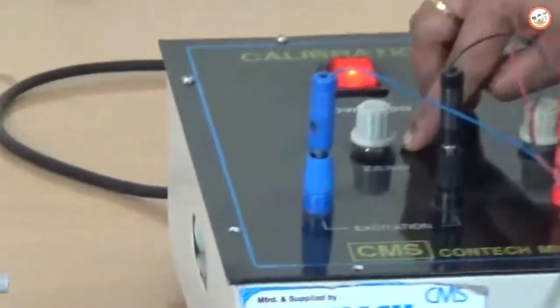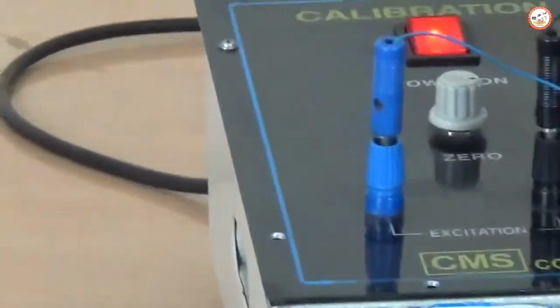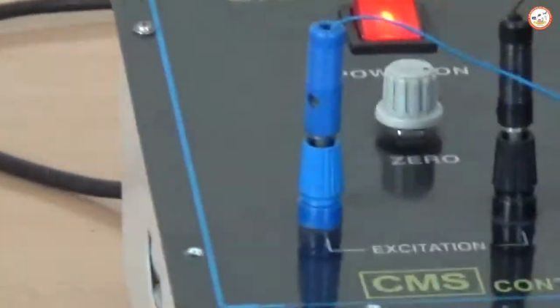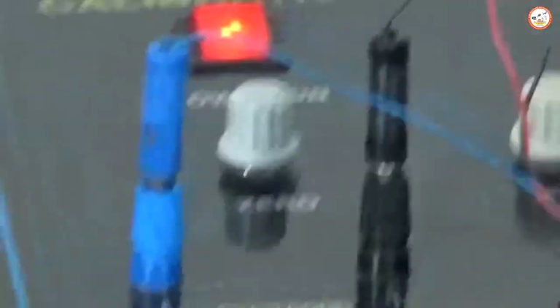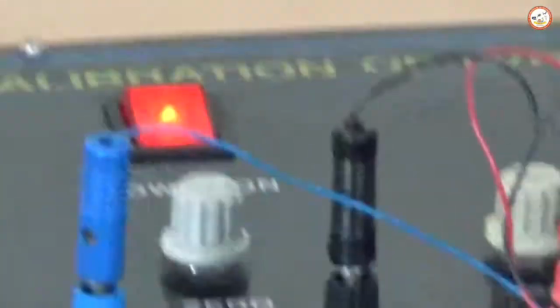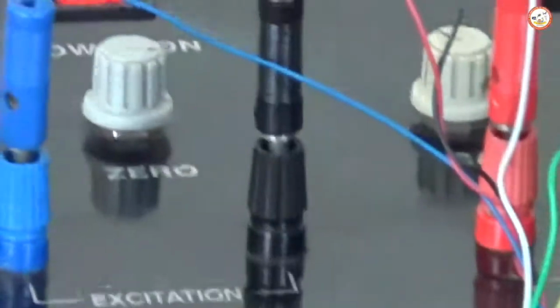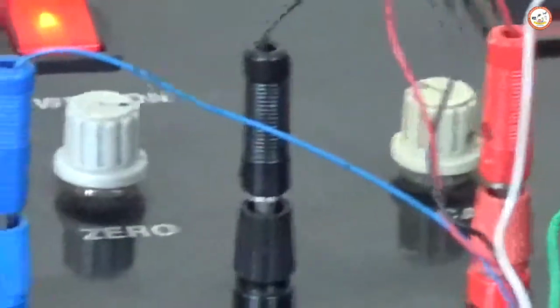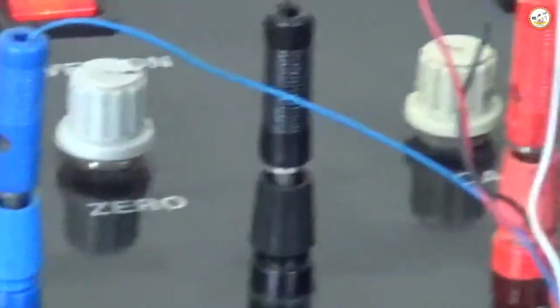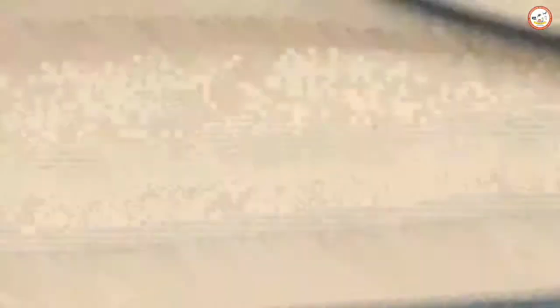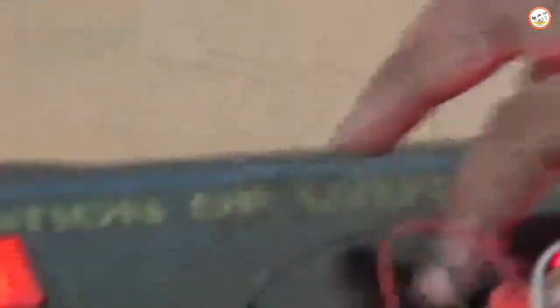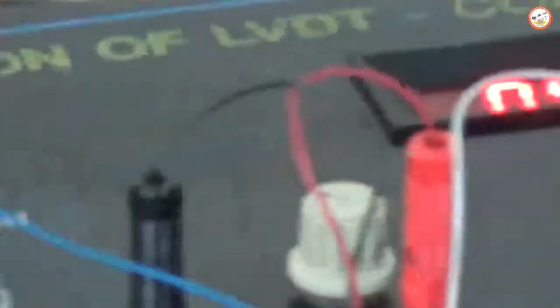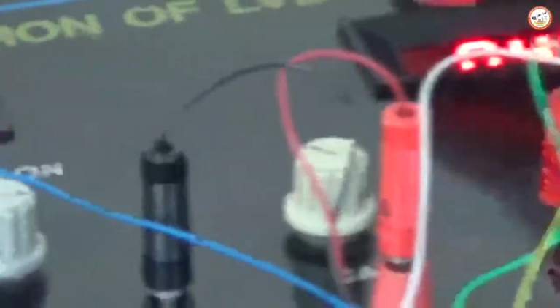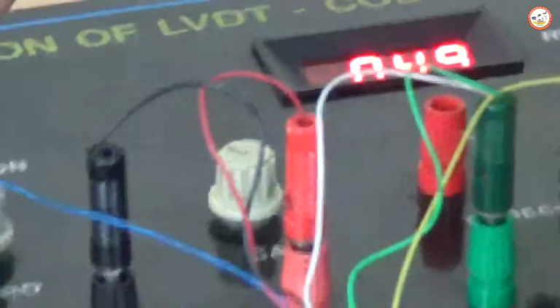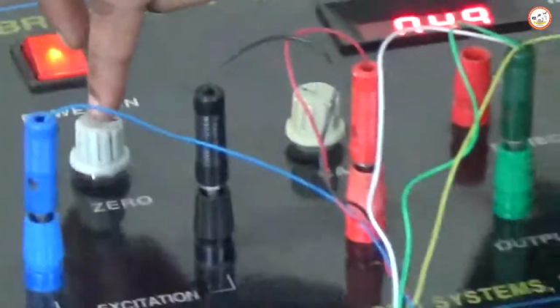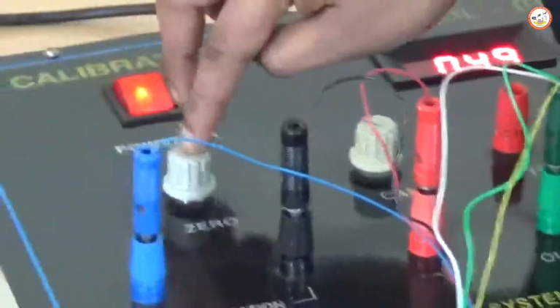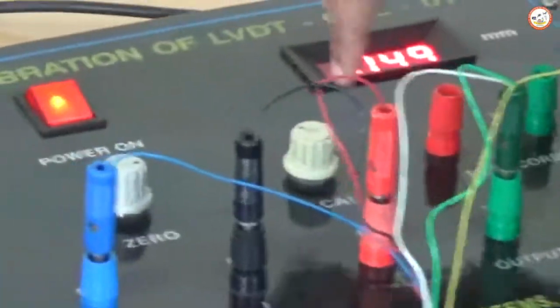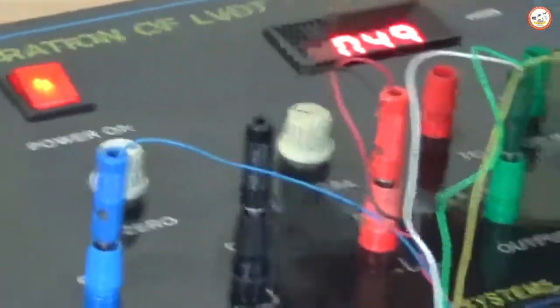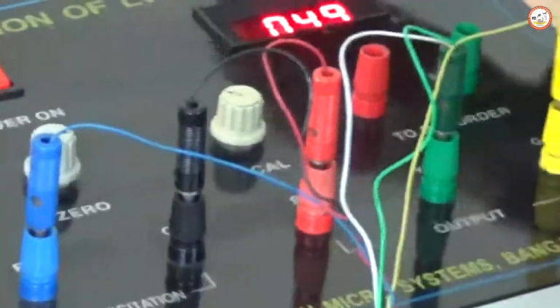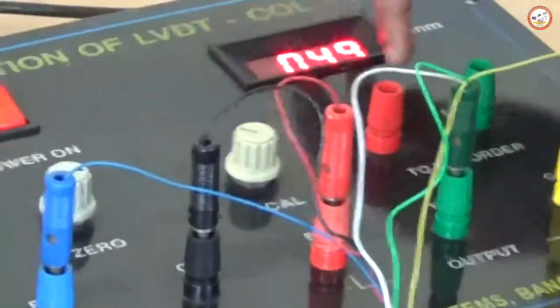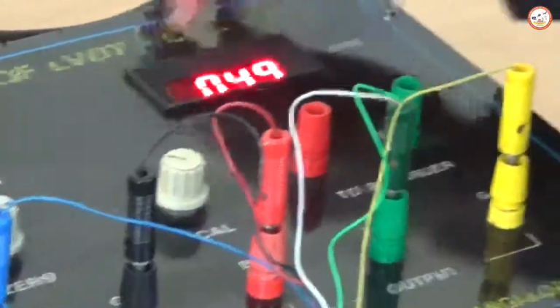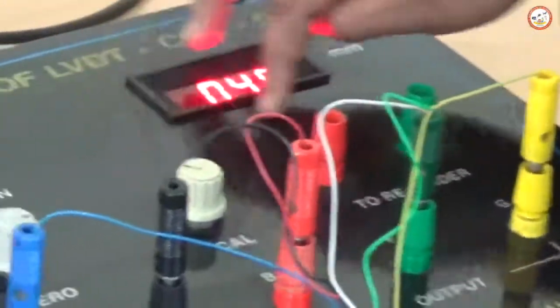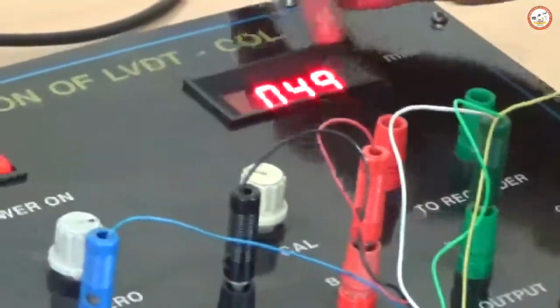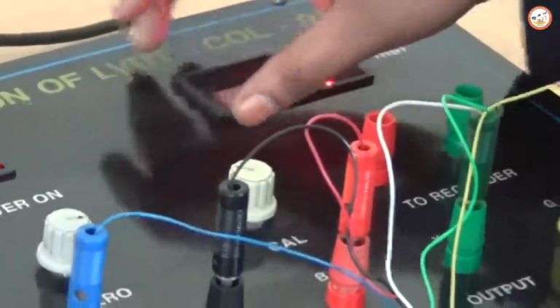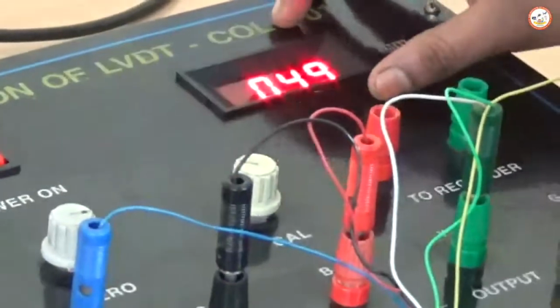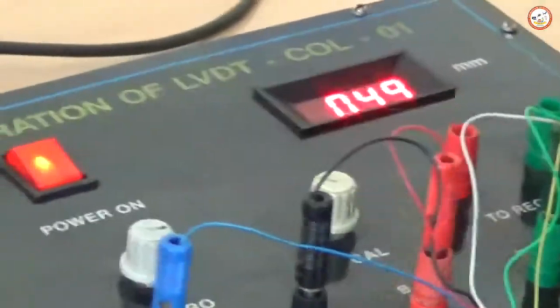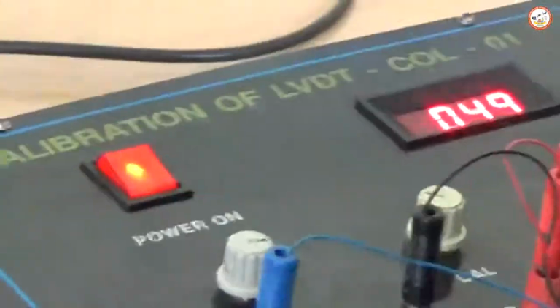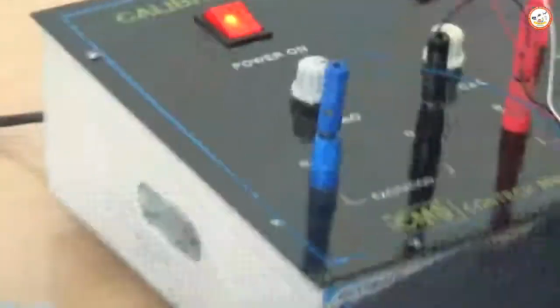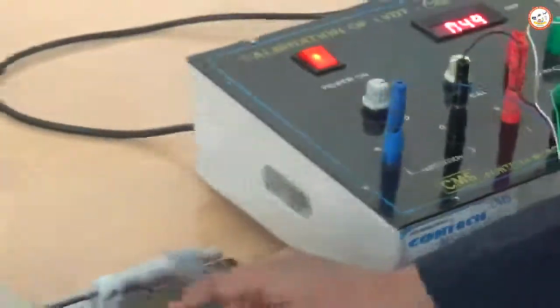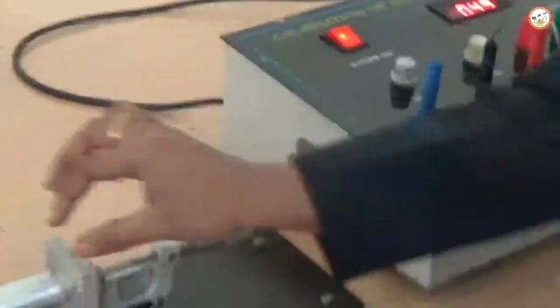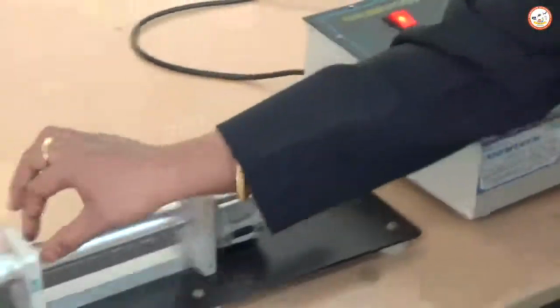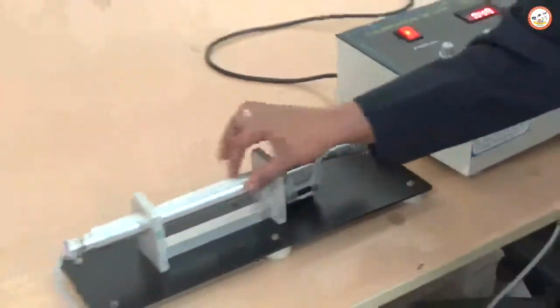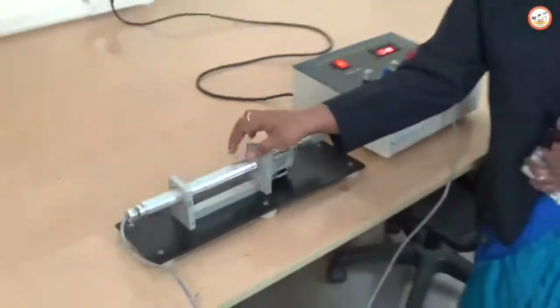This is the zero knob and this is the calibration knob. You can read the readings from the display. This is the zero knob, this is the calibration knob, and here we can see the readings. This is the micrometer and this is the core movement.